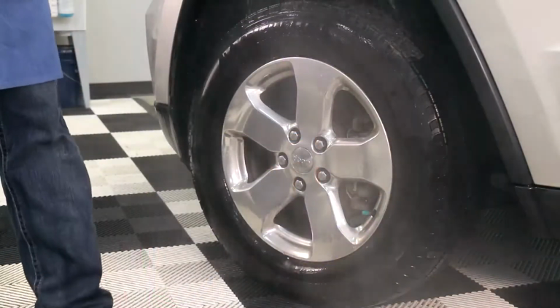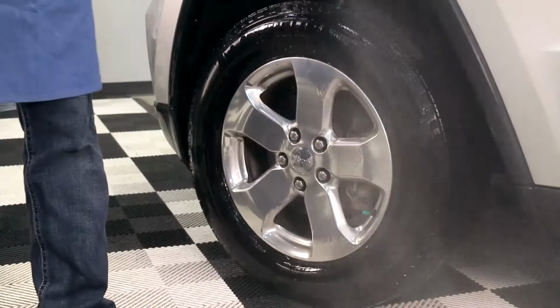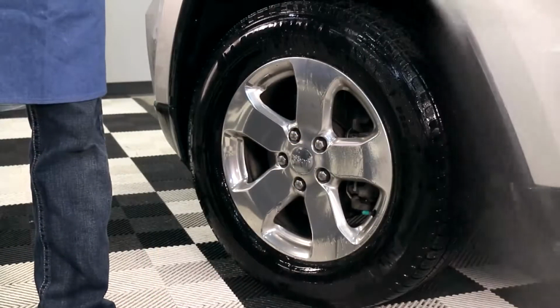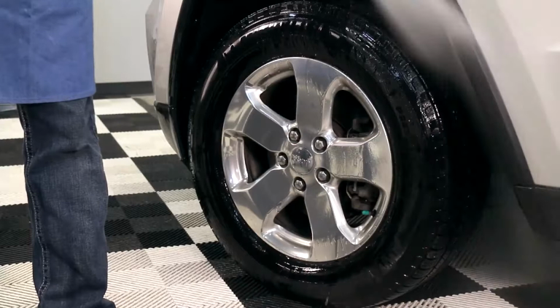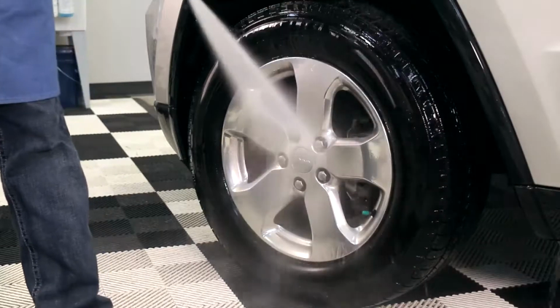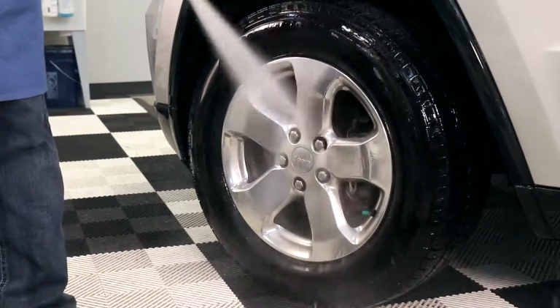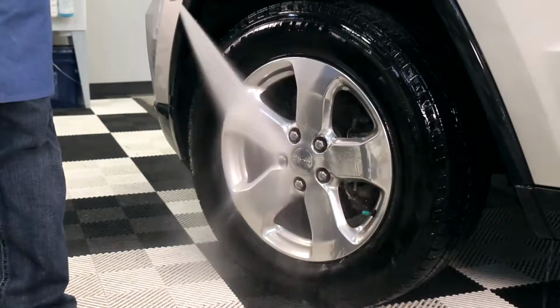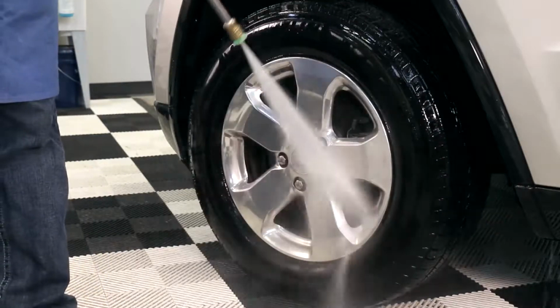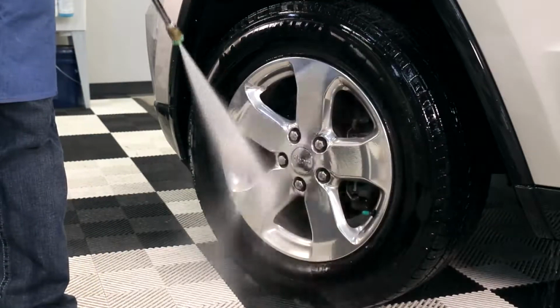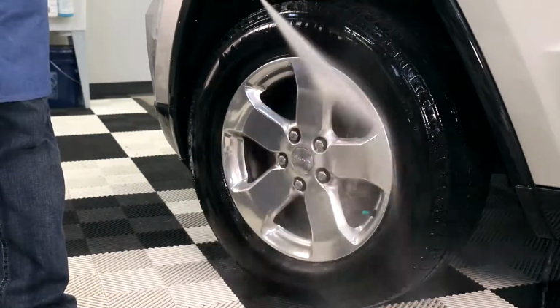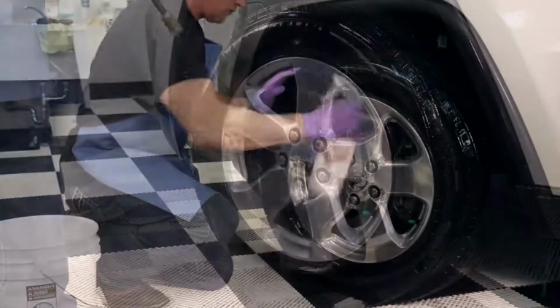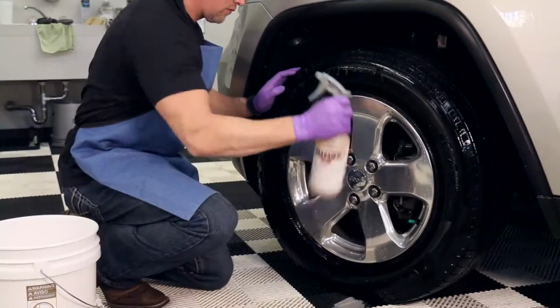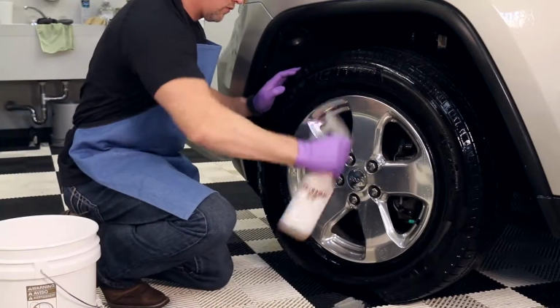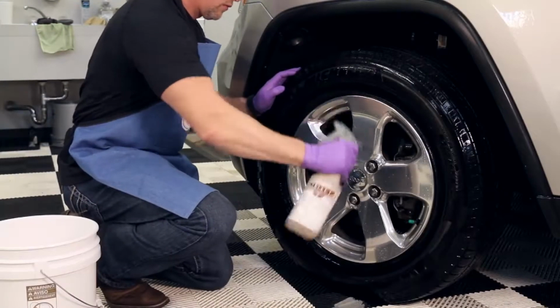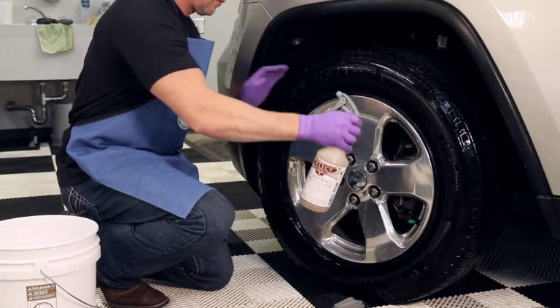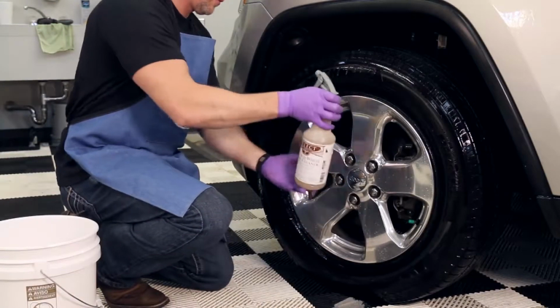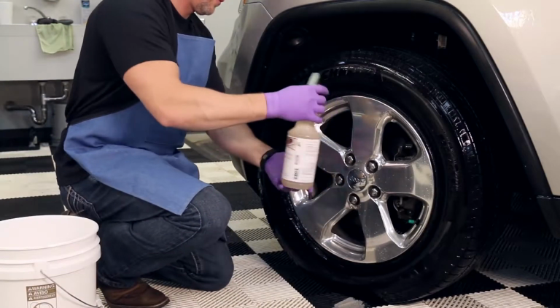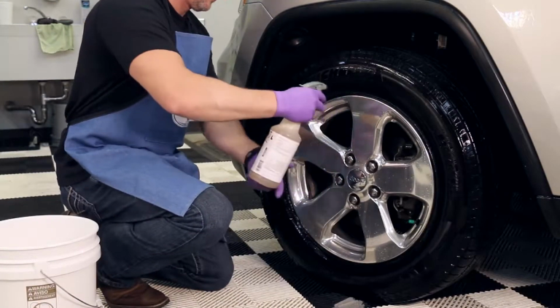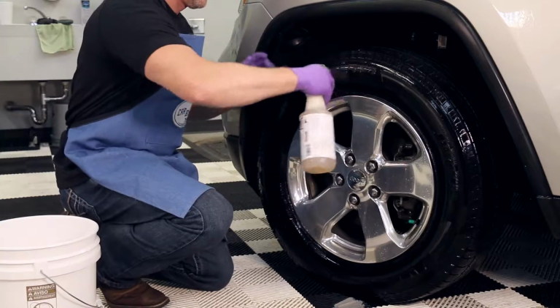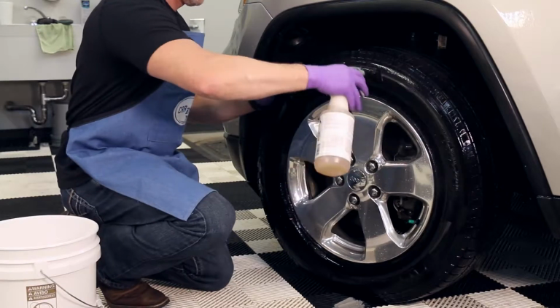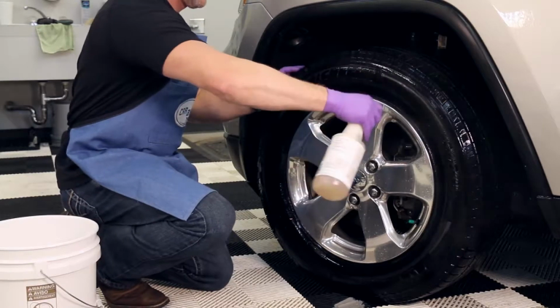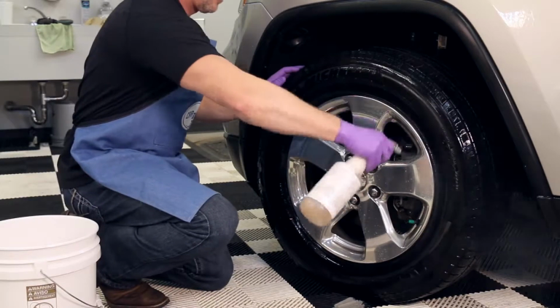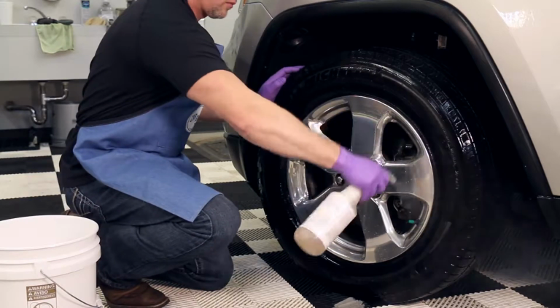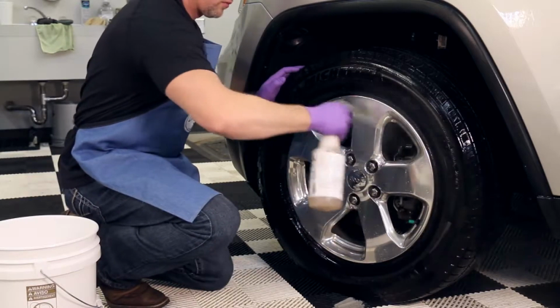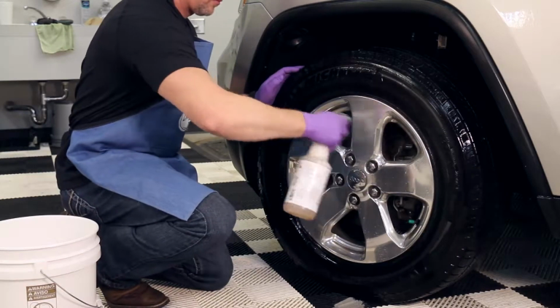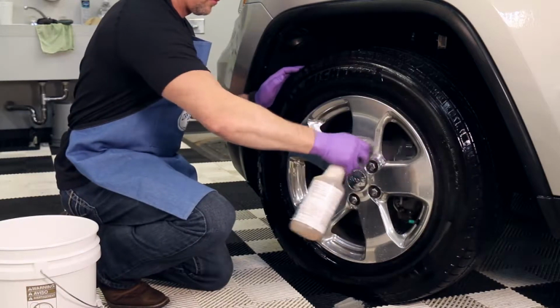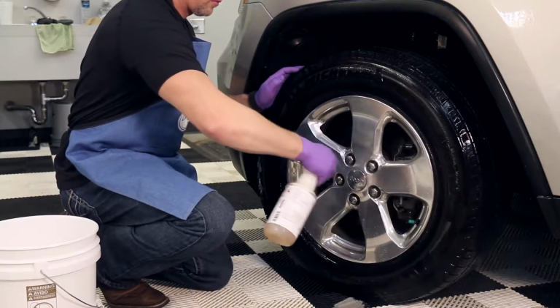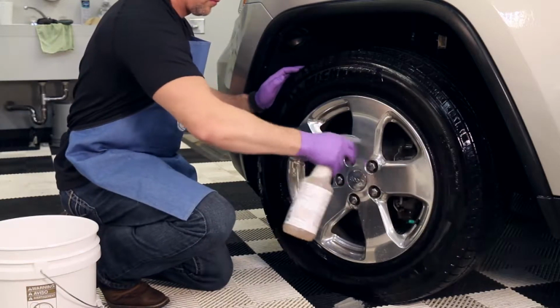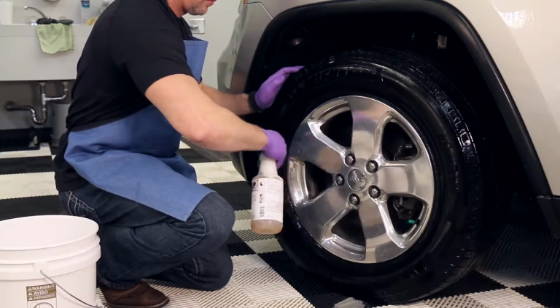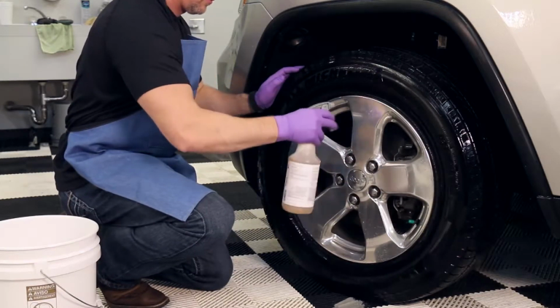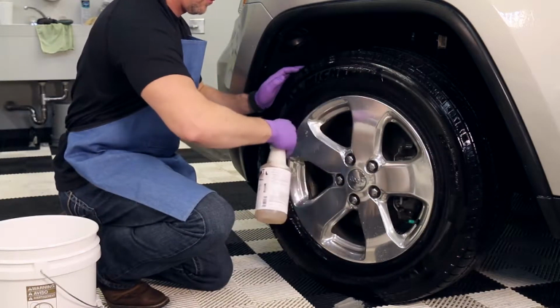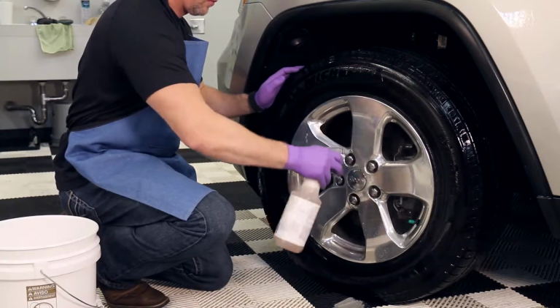First, wet the surrounding painted surfaces with cool water. Shake well, then spray both the wheel and tire with non-acid wheel and tire cleaner, ensuring it does not dry on the wheel or tire surface.